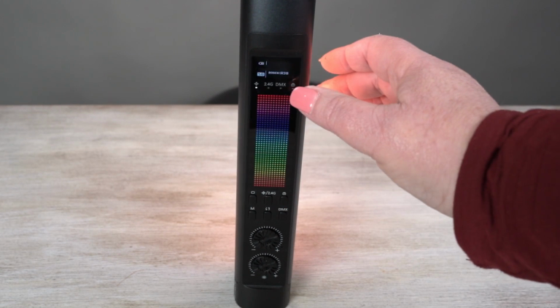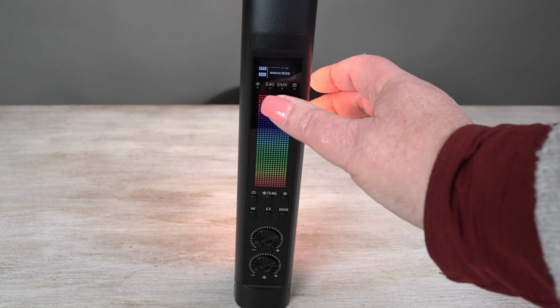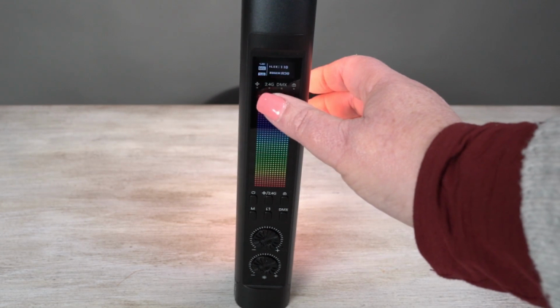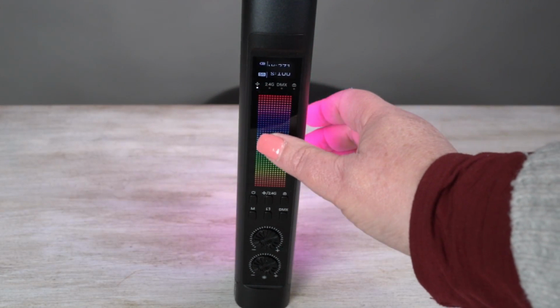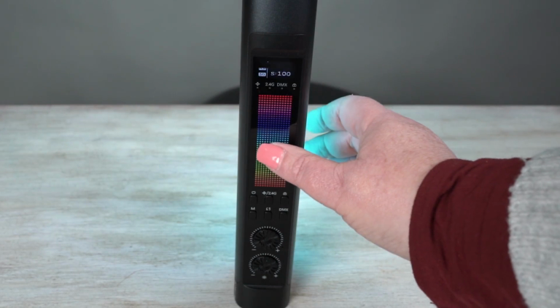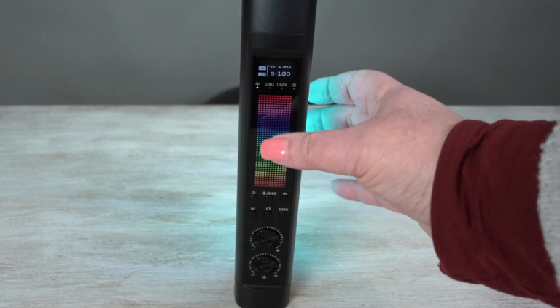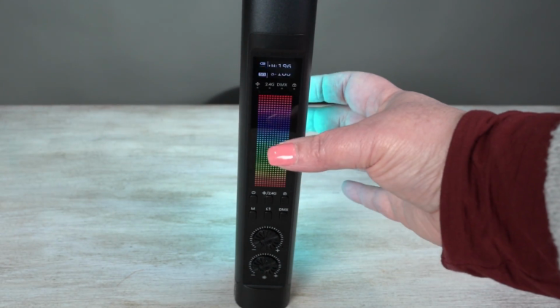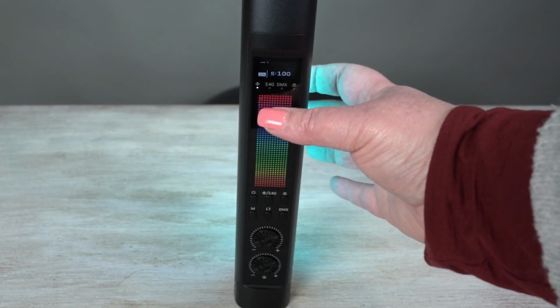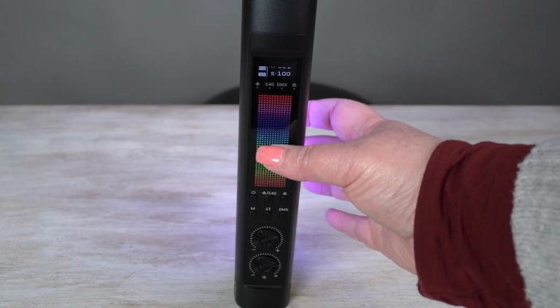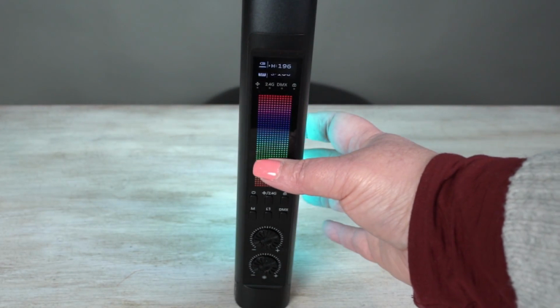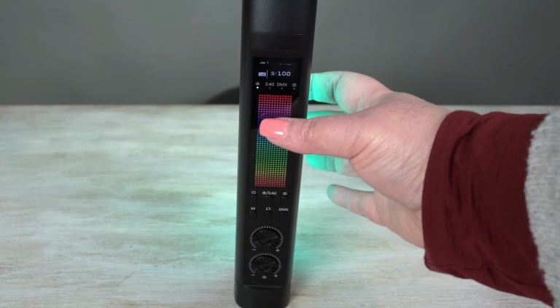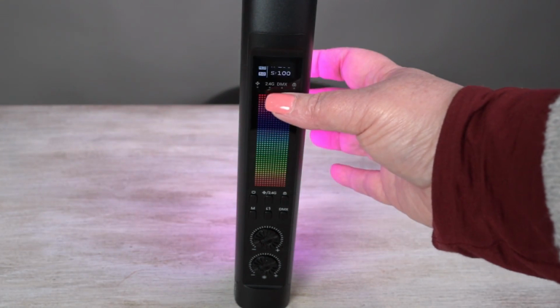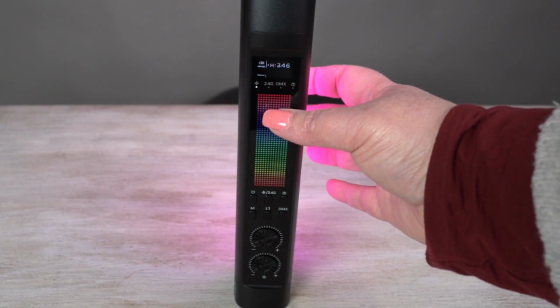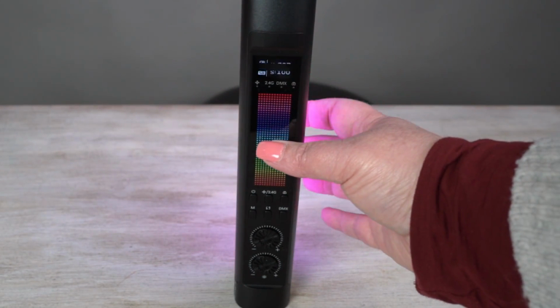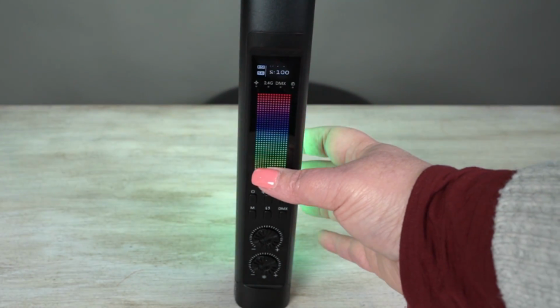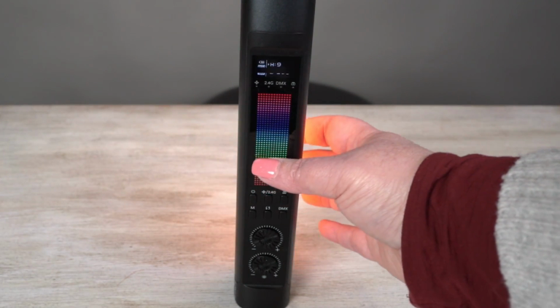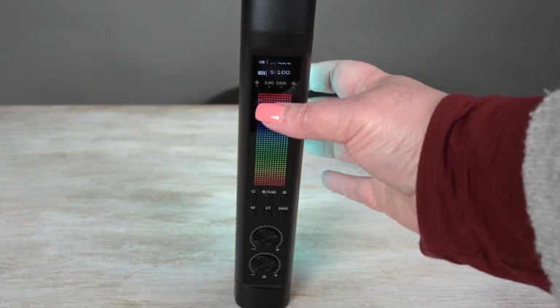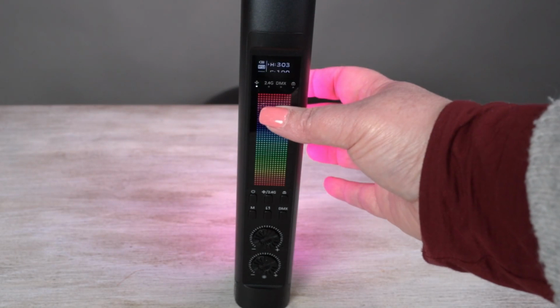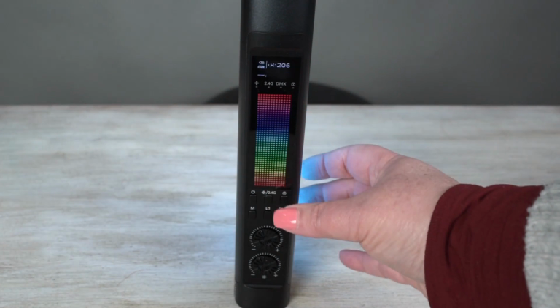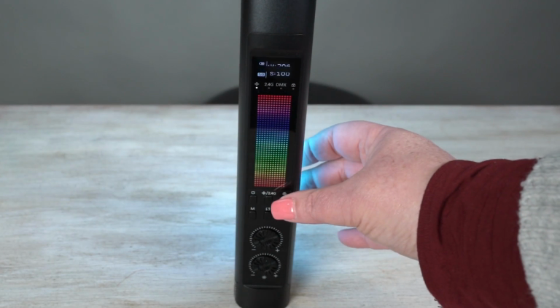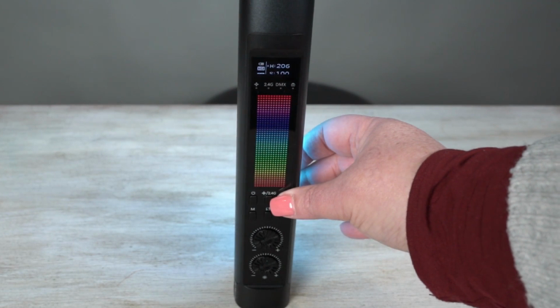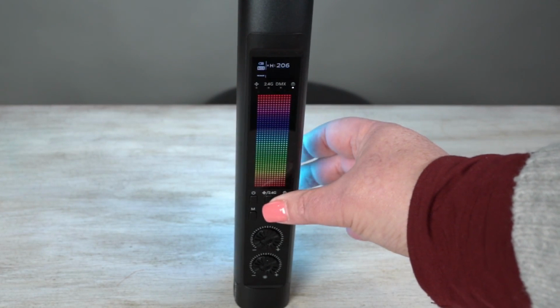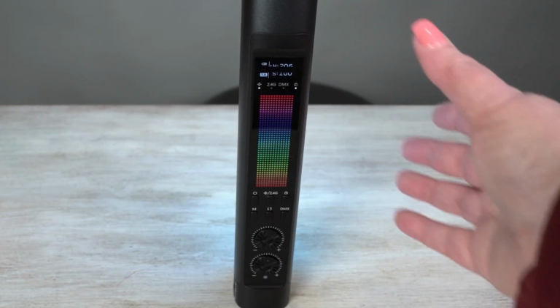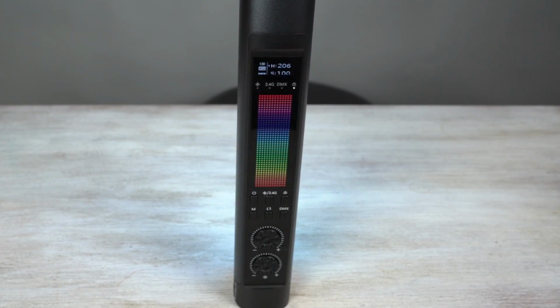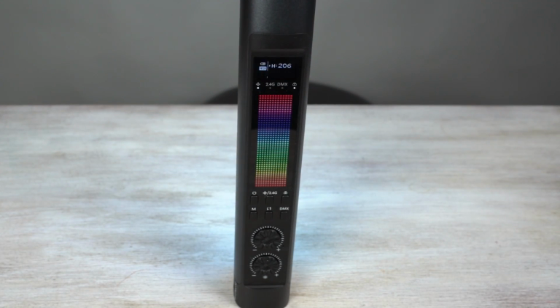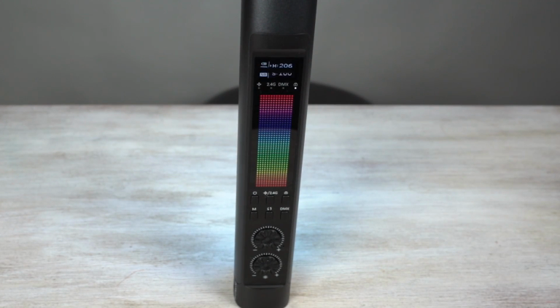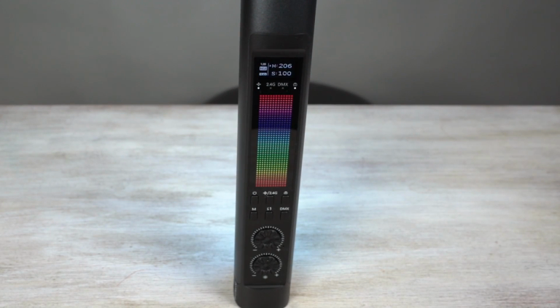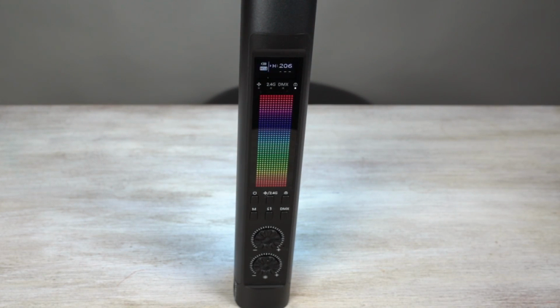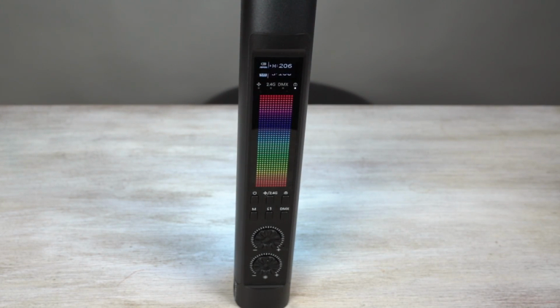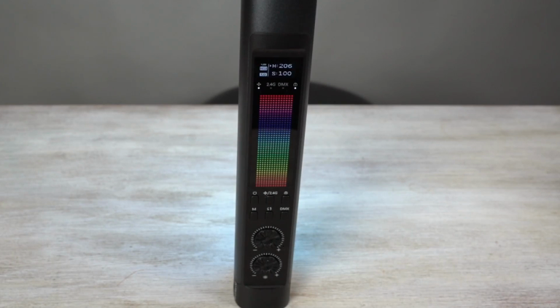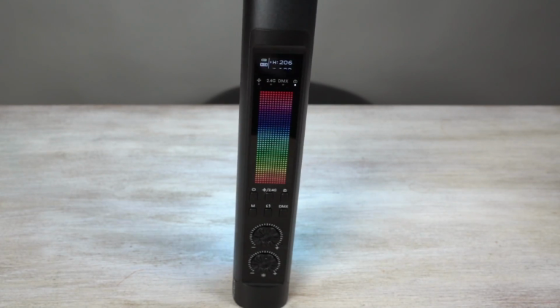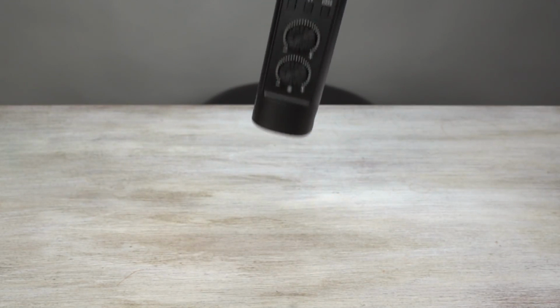The unlock light comes off and I can change the colors there as well, or you can lock it and you can use the app. So it's pretty cool.